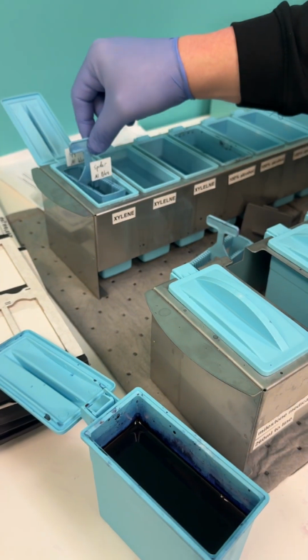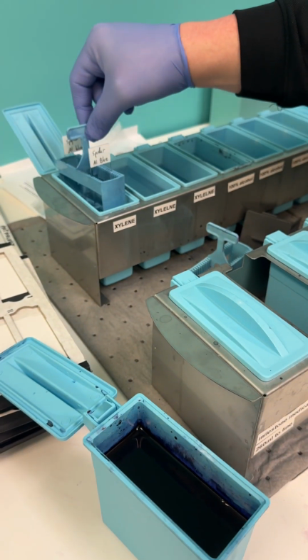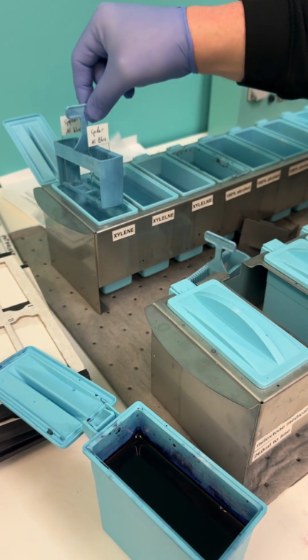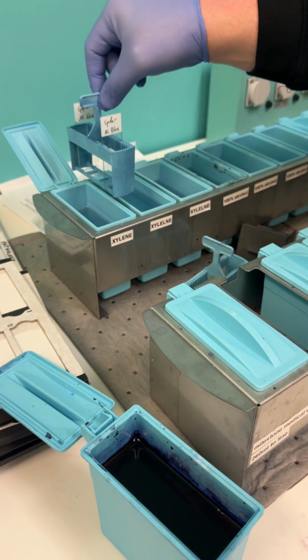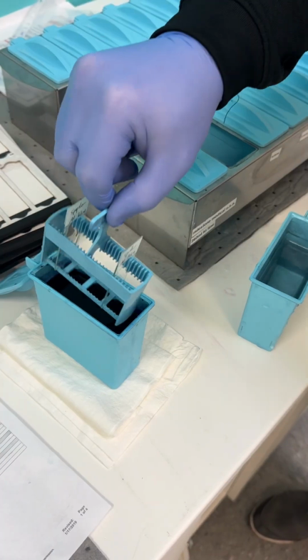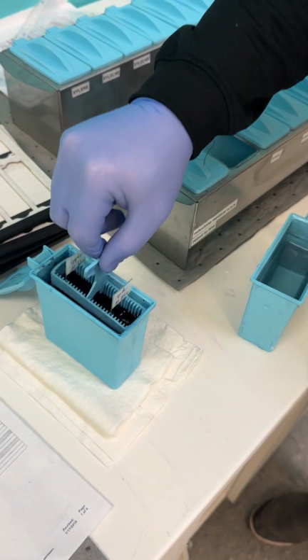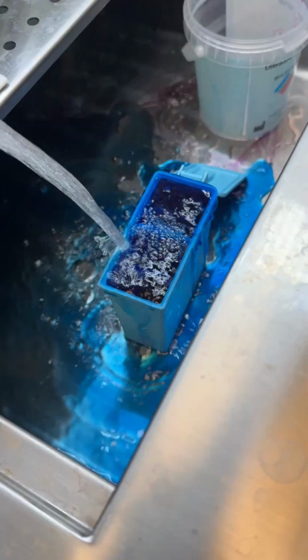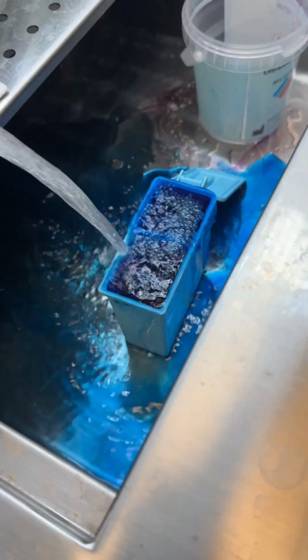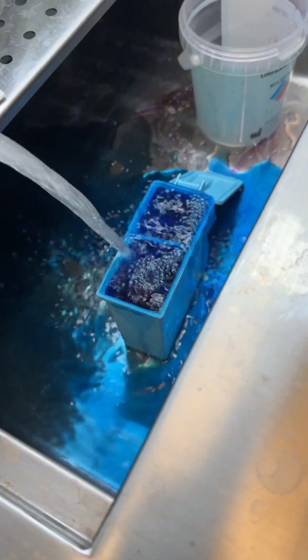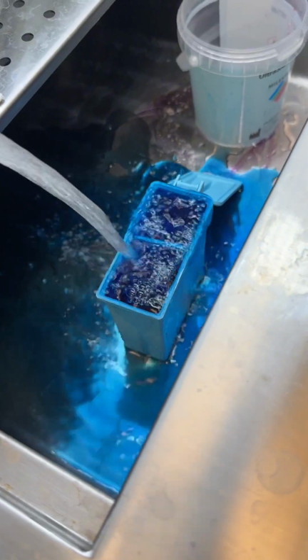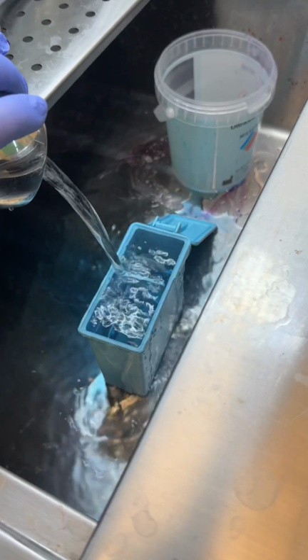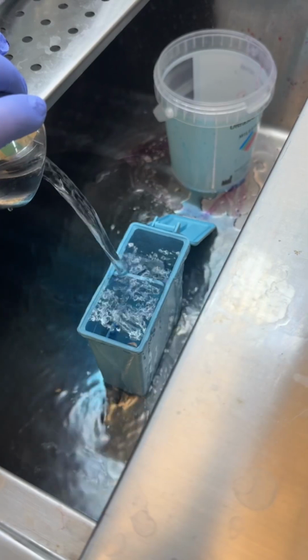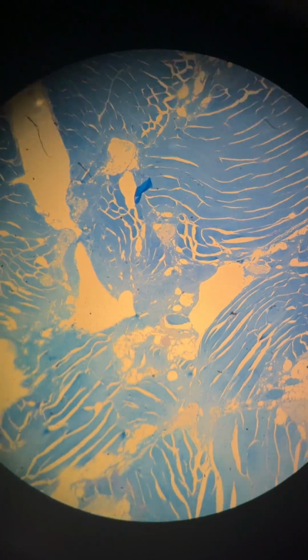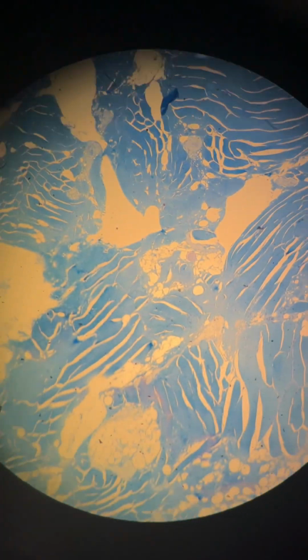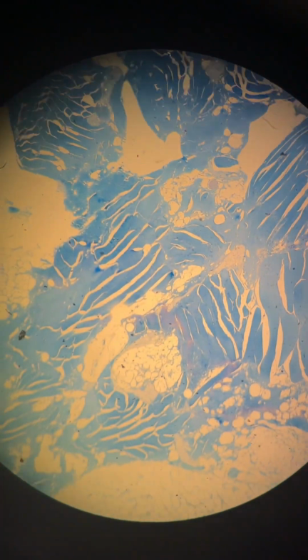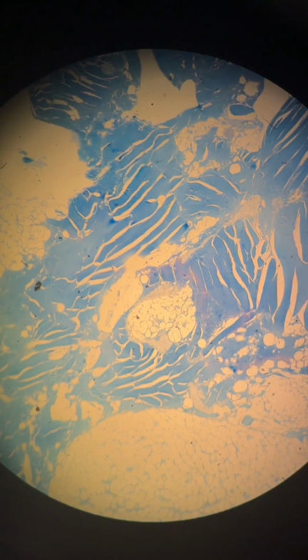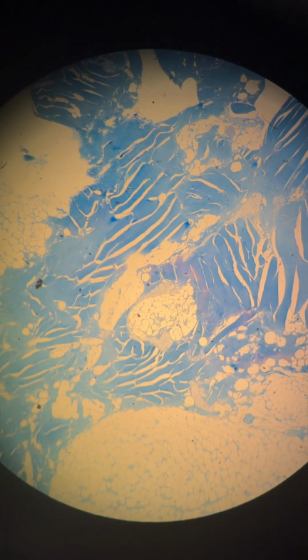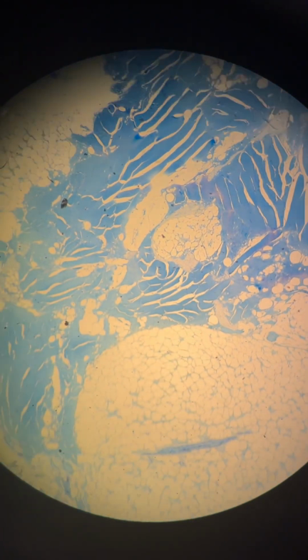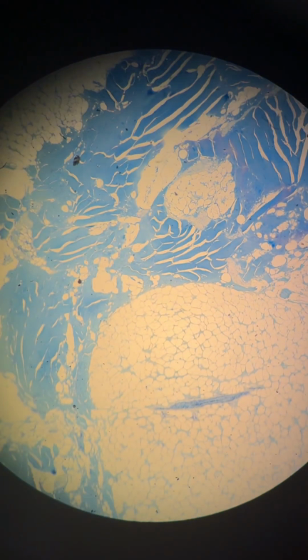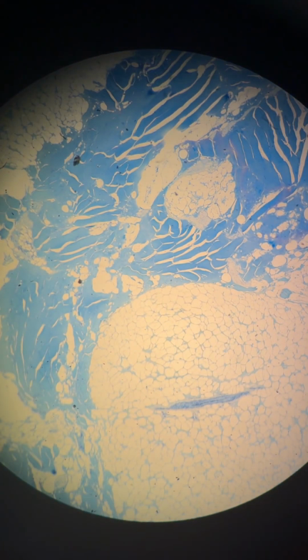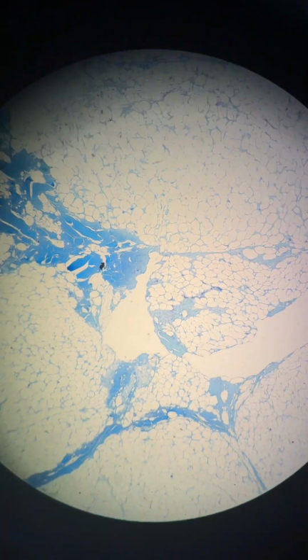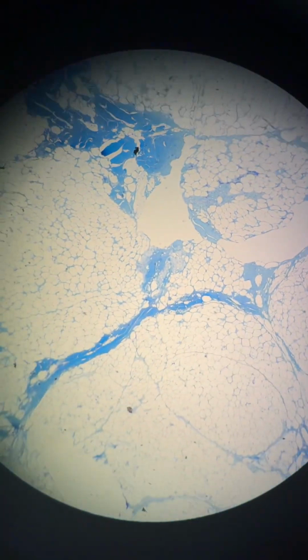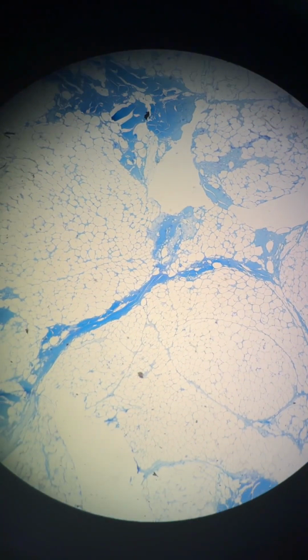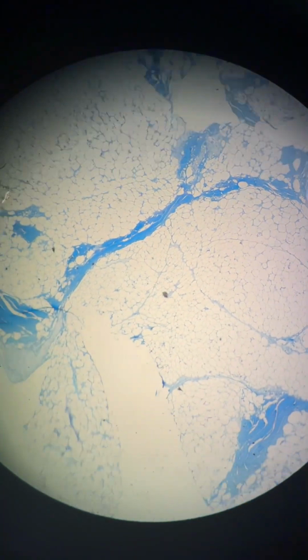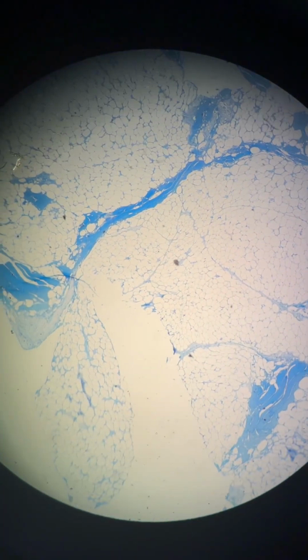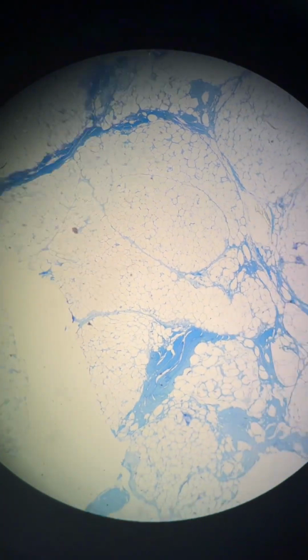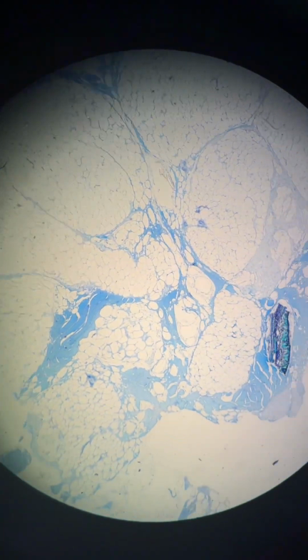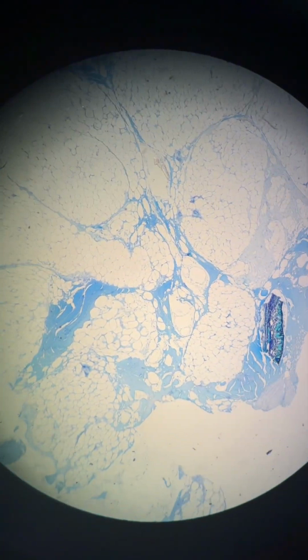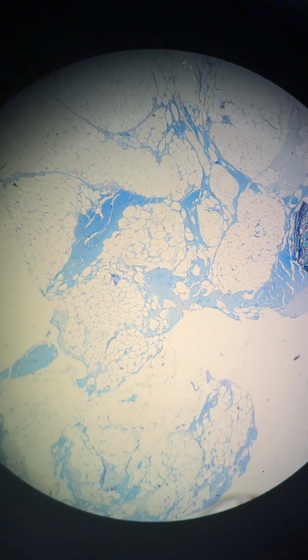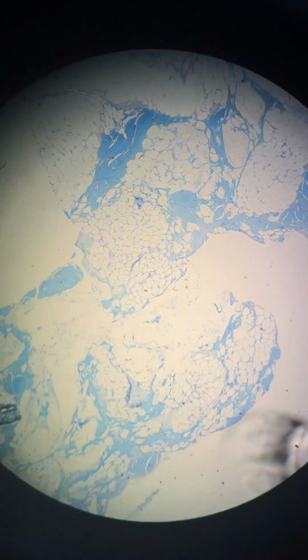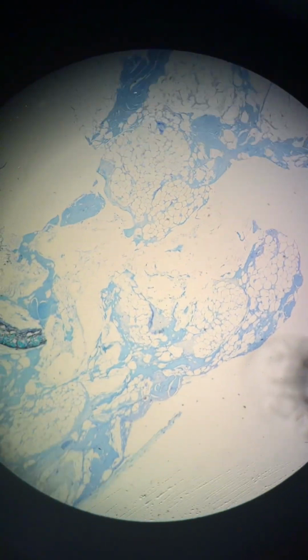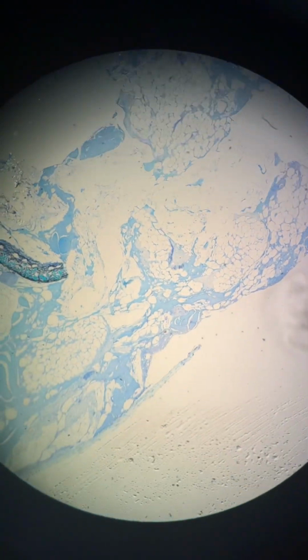Next, we stained the sausage with toluidine blue and H&E stains. Here's what the sausage looks like under the microscope. It's pretty interesting, right? Can you see the different tissue types? Let us know your thoughts in the comments.